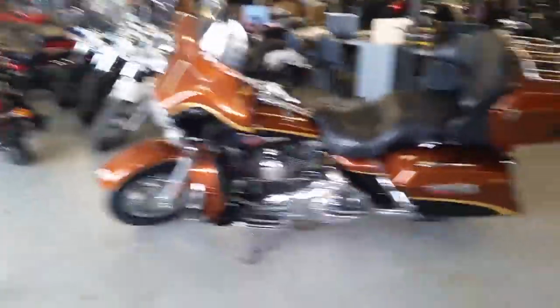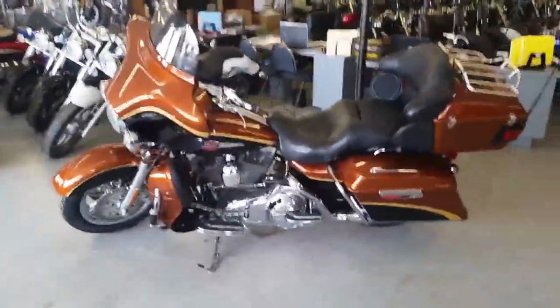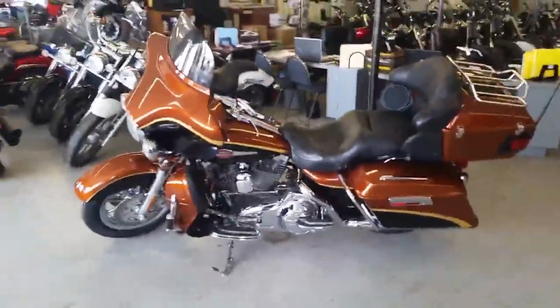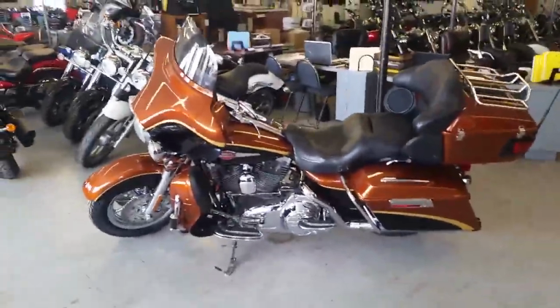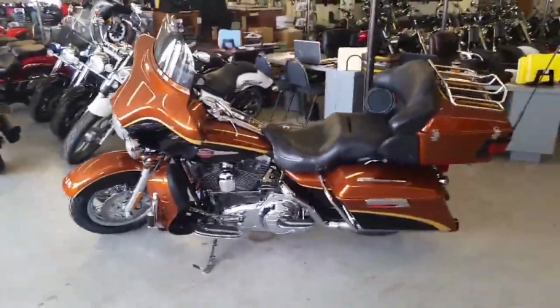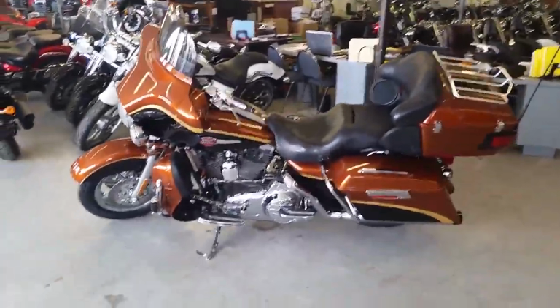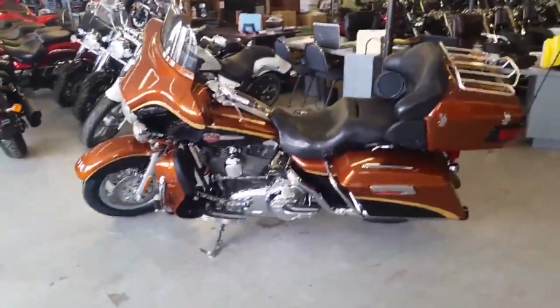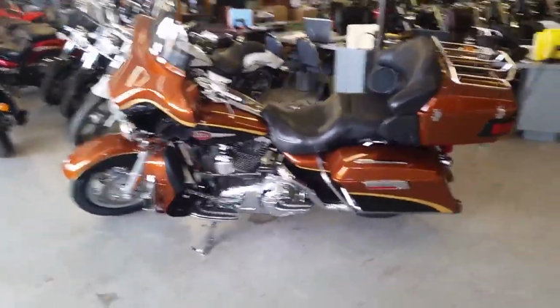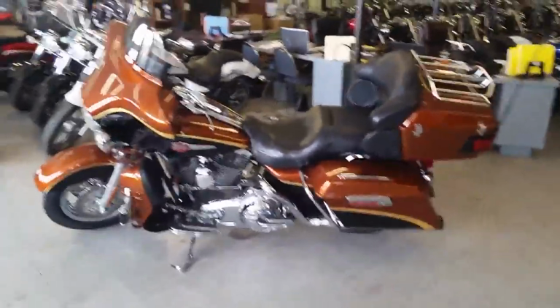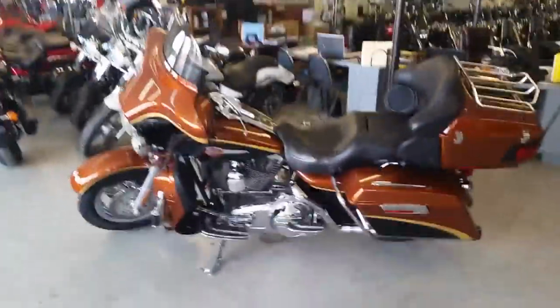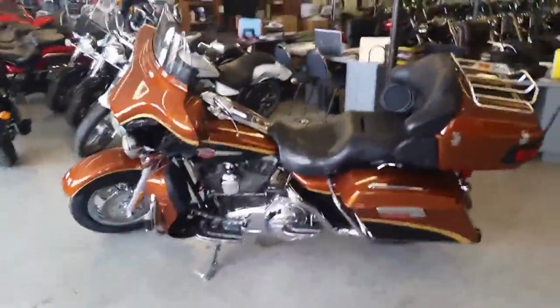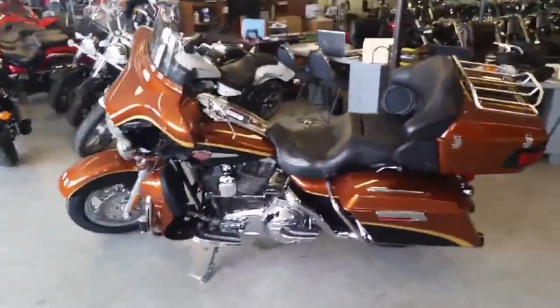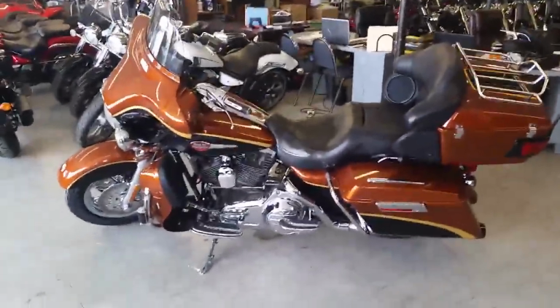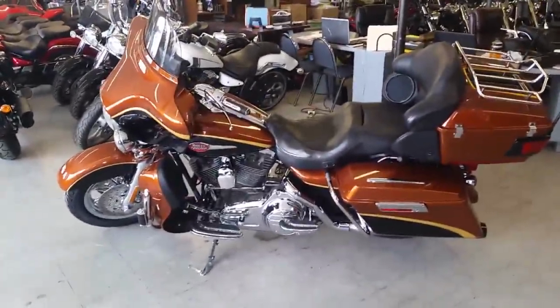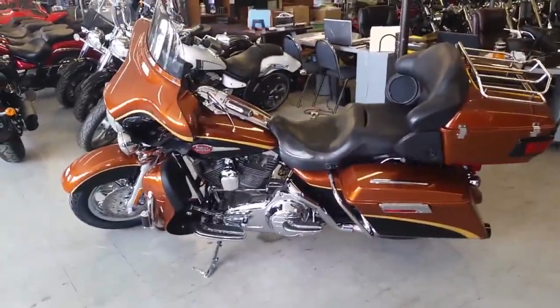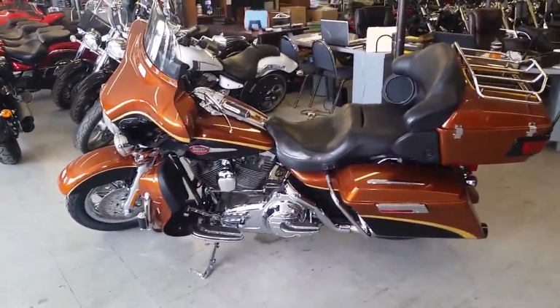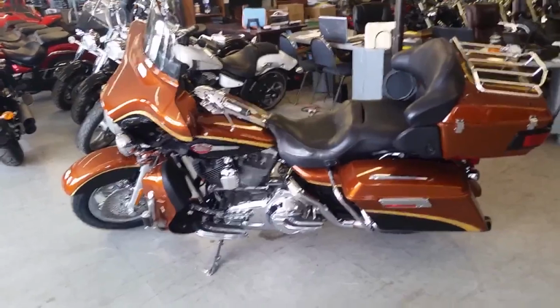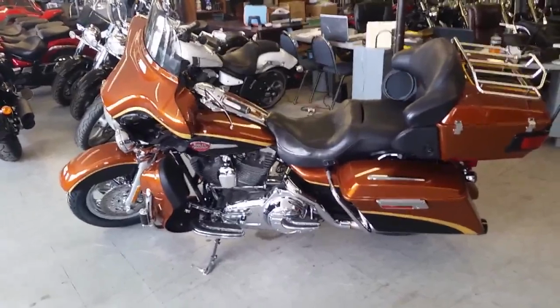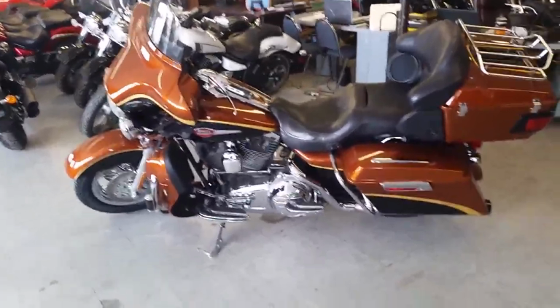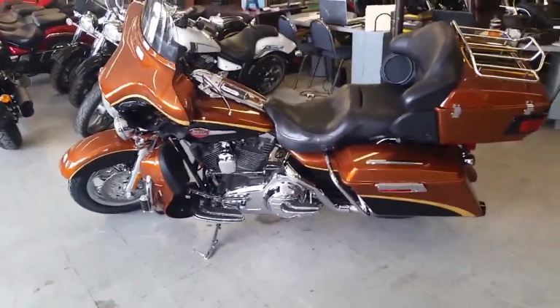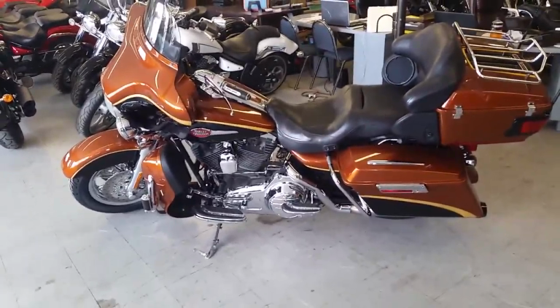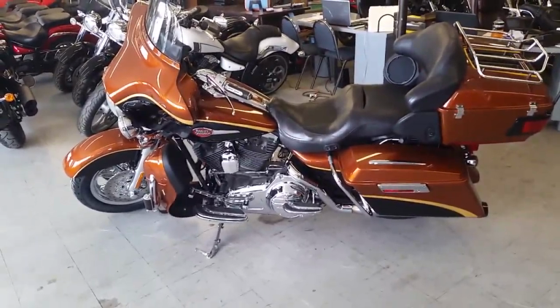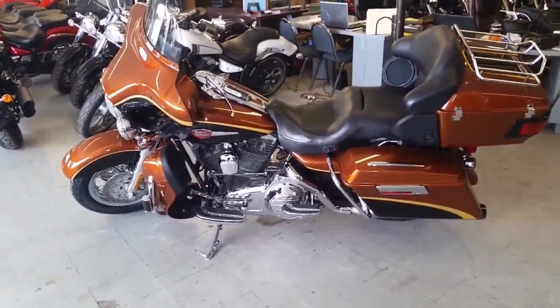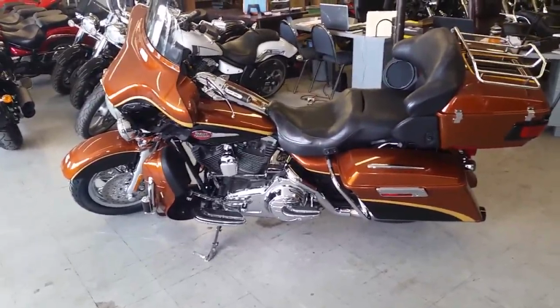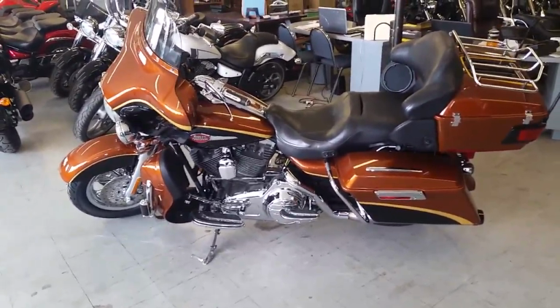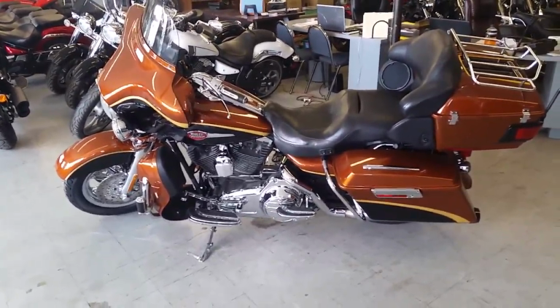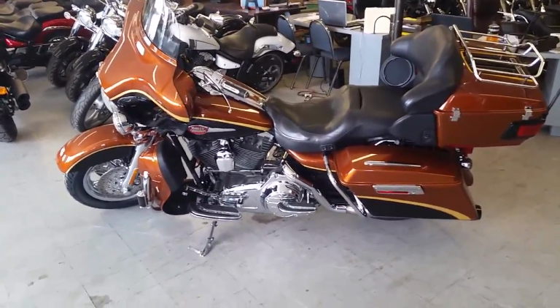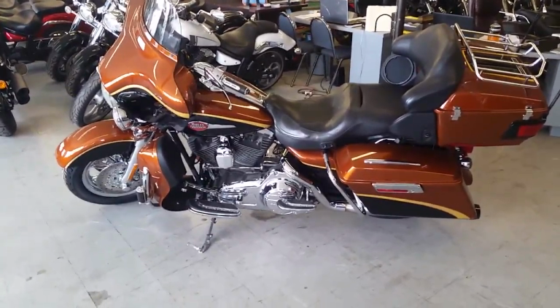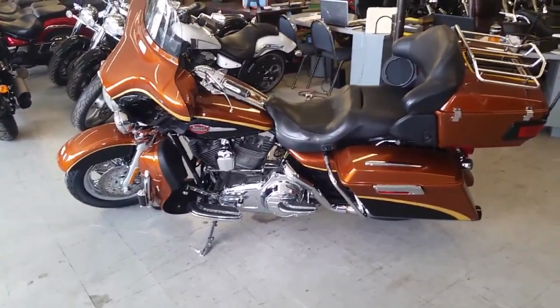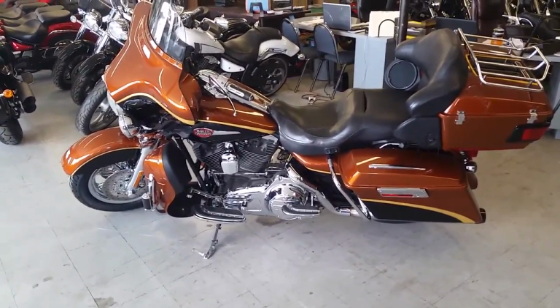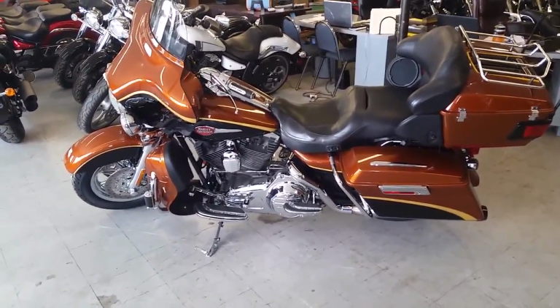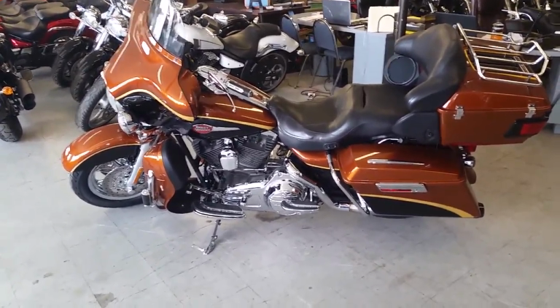Got this thing priced to move — $299 a month. Visit our website, ApprovalPowerSports.com — over 450 used bikes in our showroom for sale.